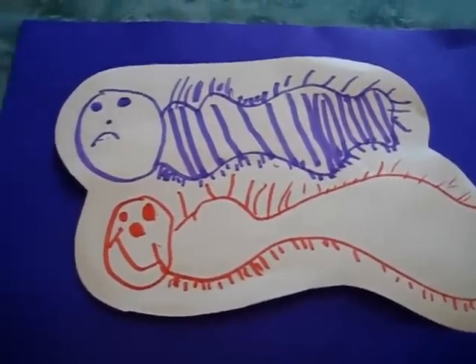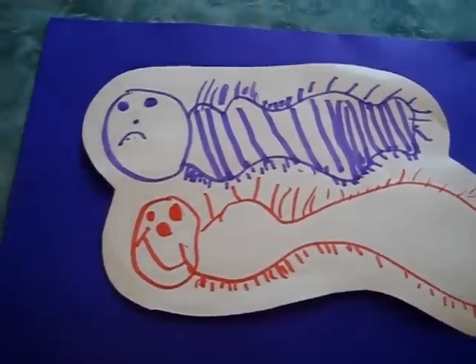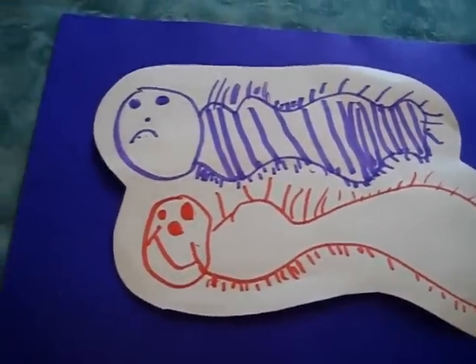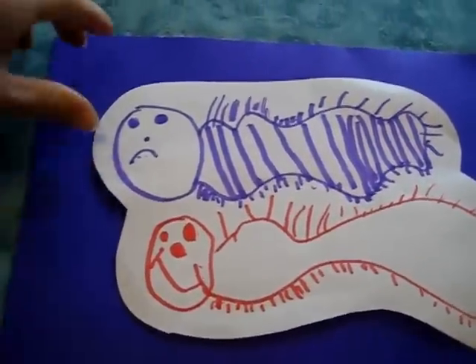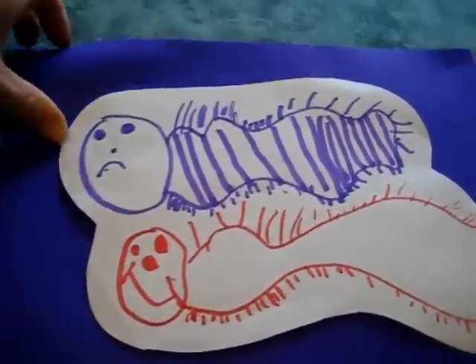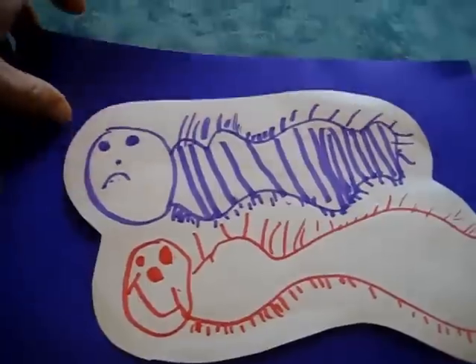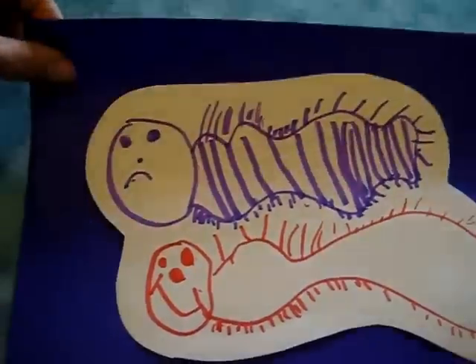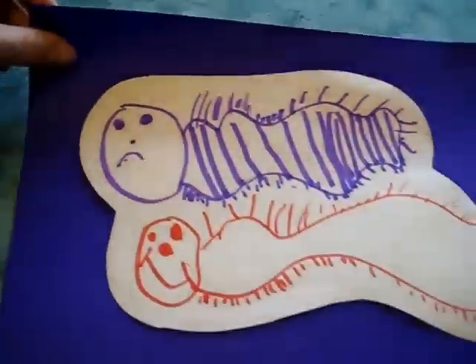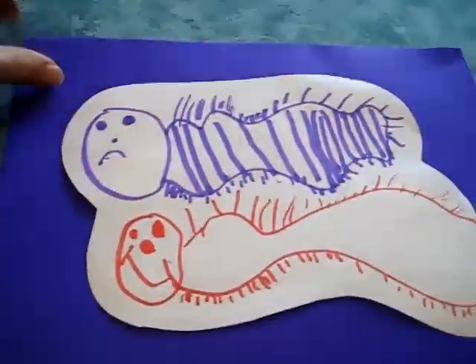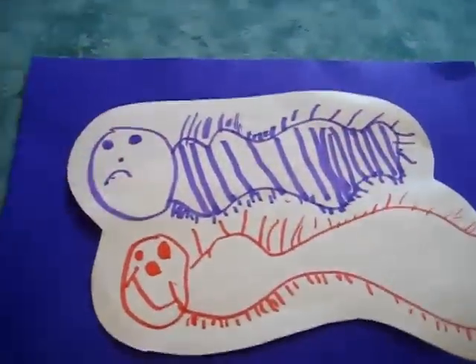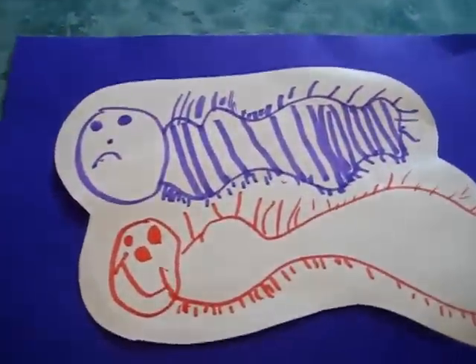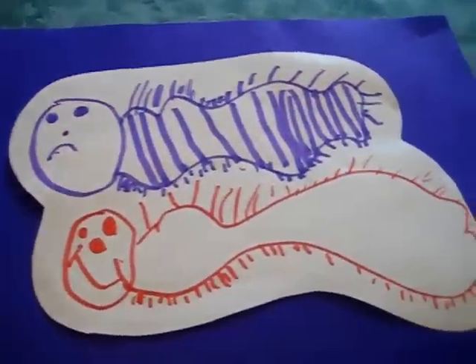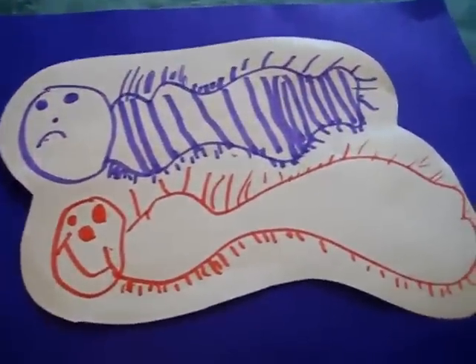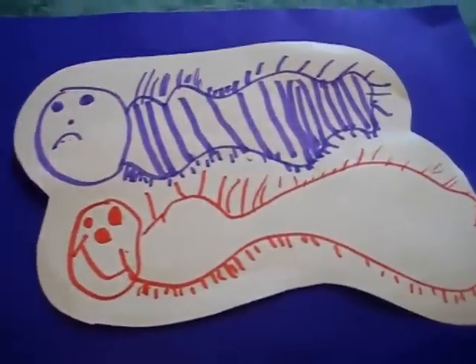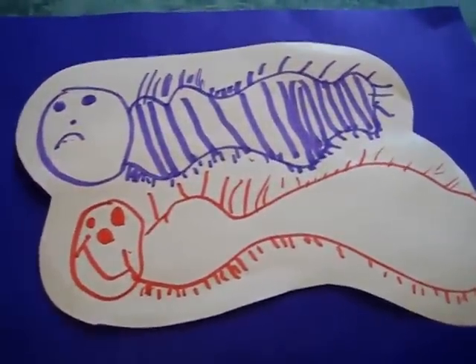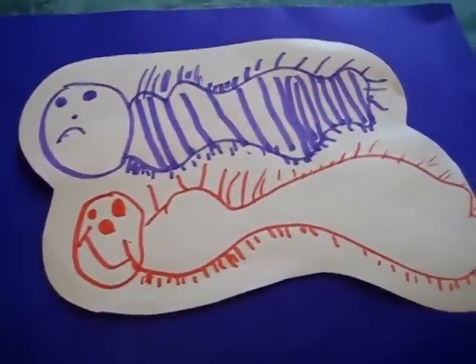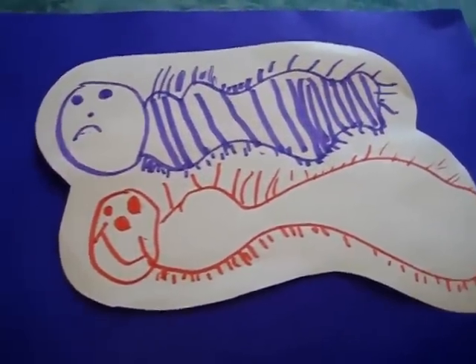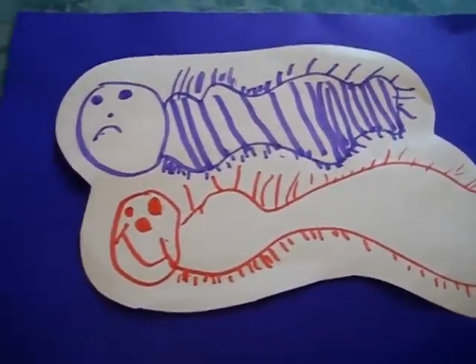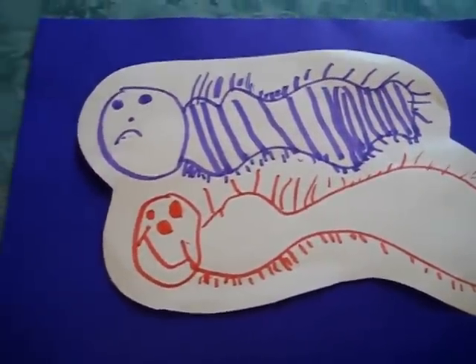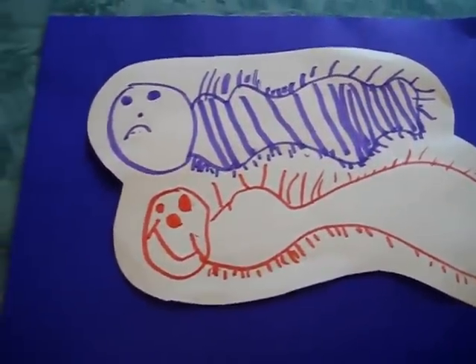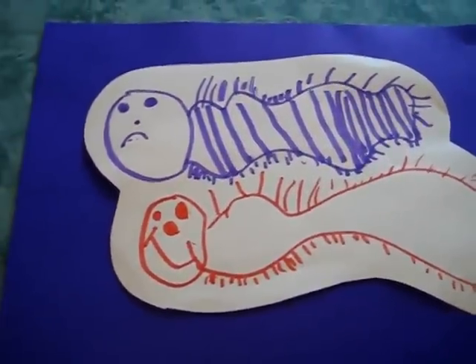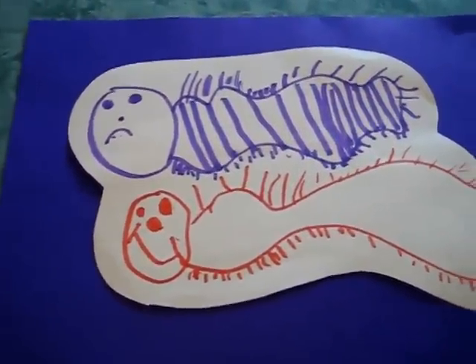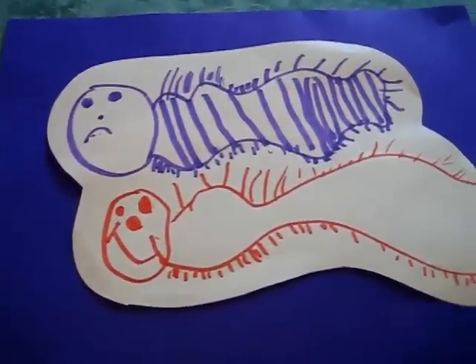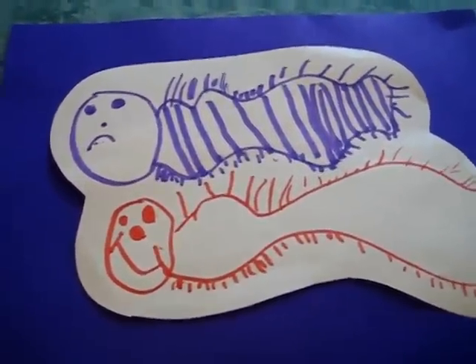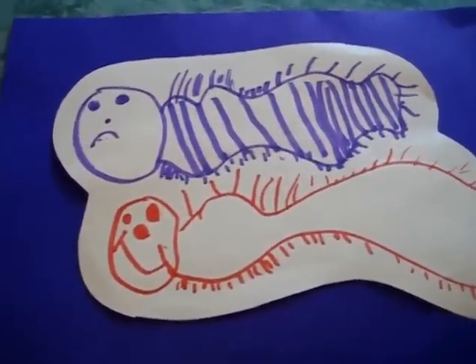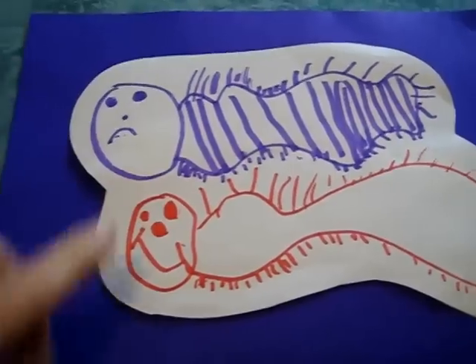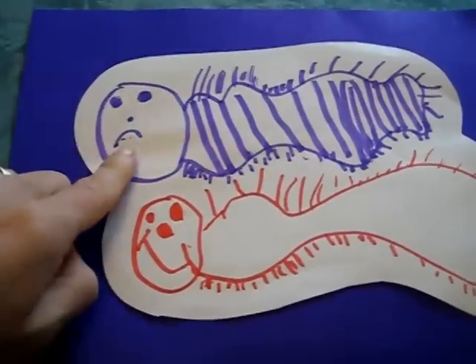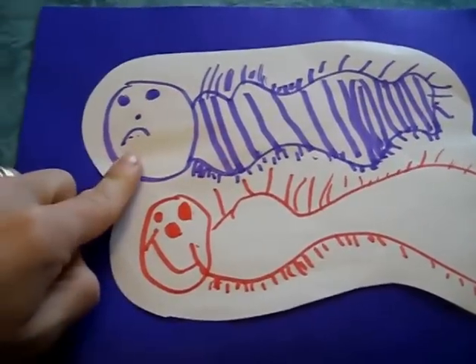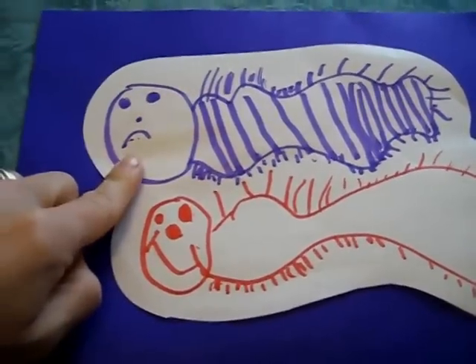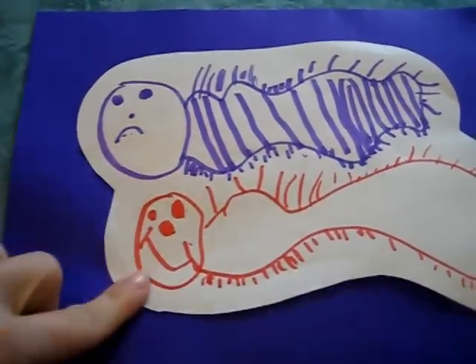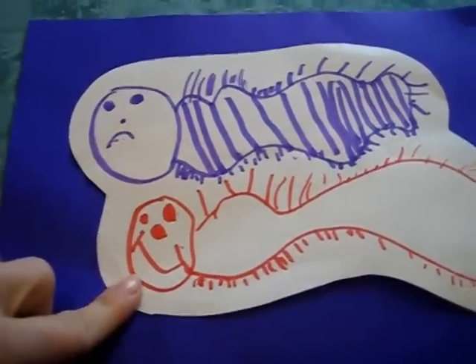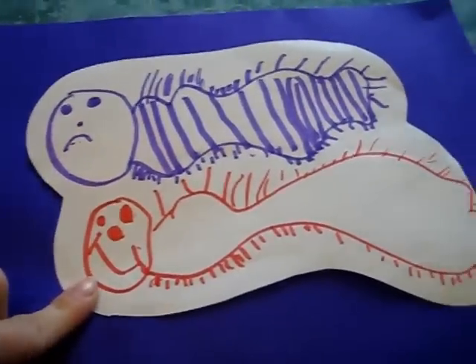So I cut them out and I glued them onto a nice little purple paper. I really wanted to keep them. And then I thought of a little game we could play with it, since he made a sad one and a happy one.